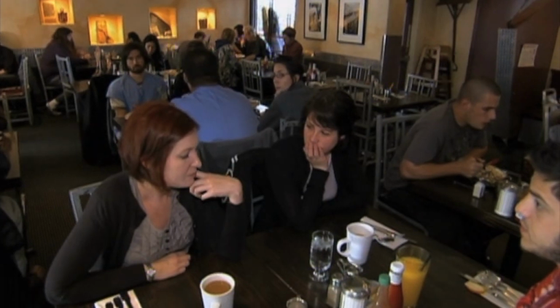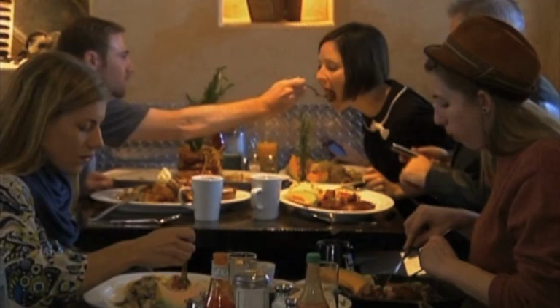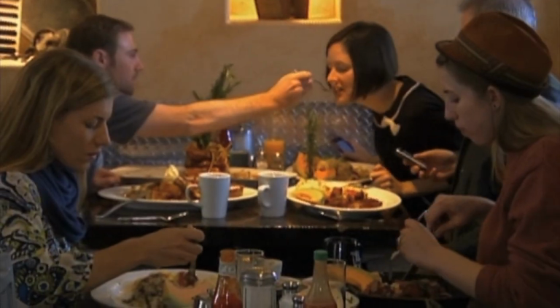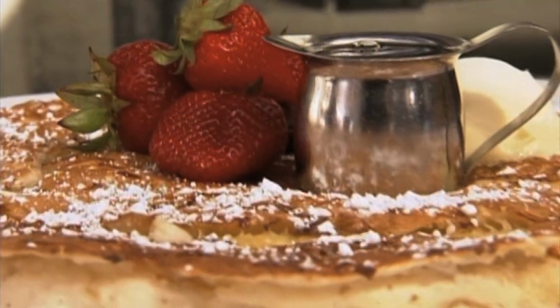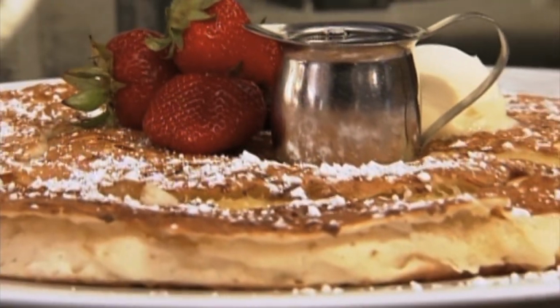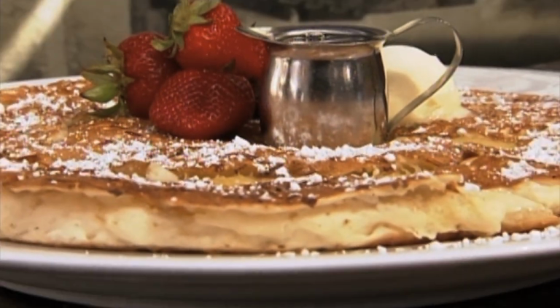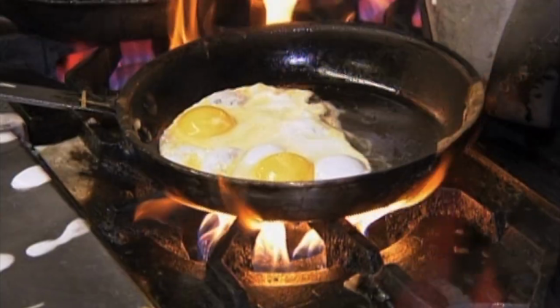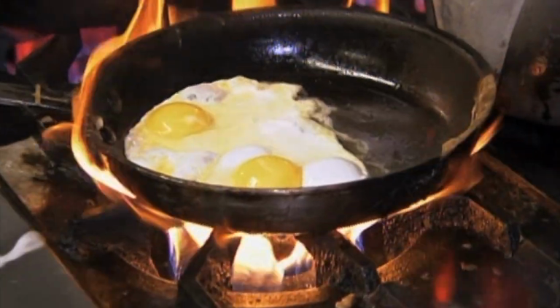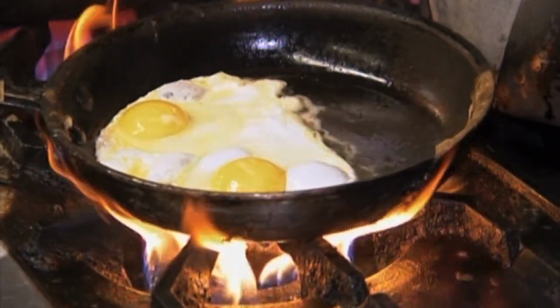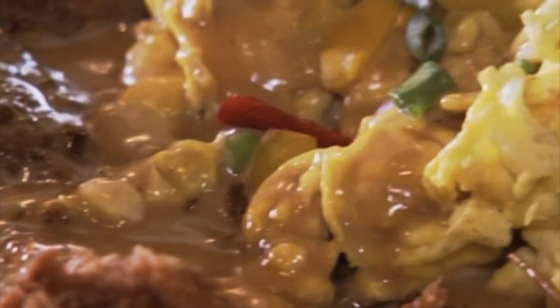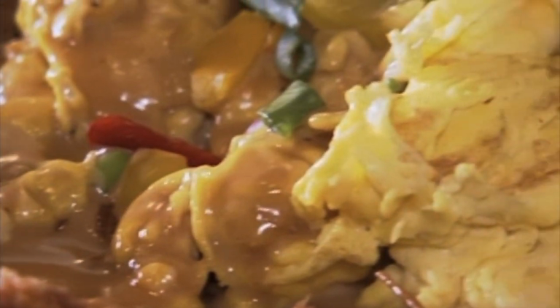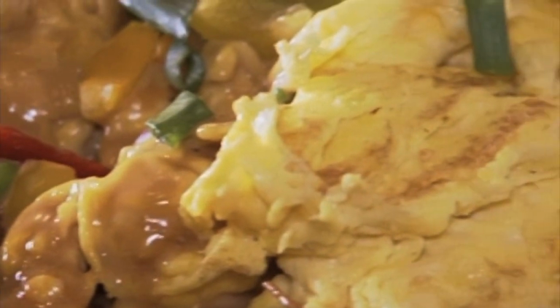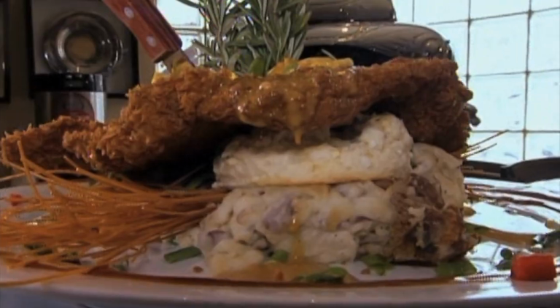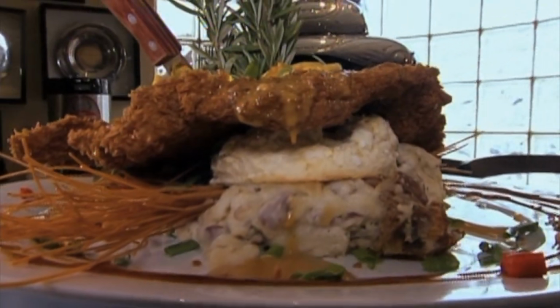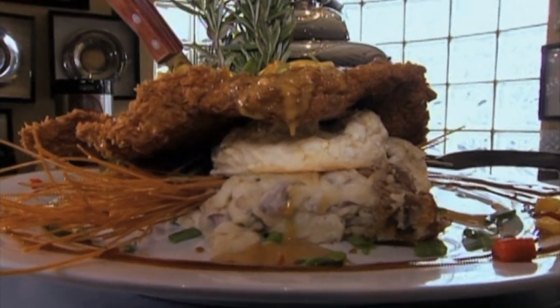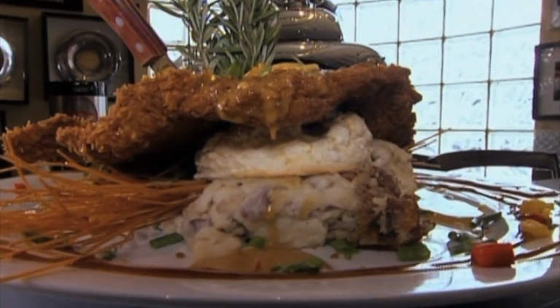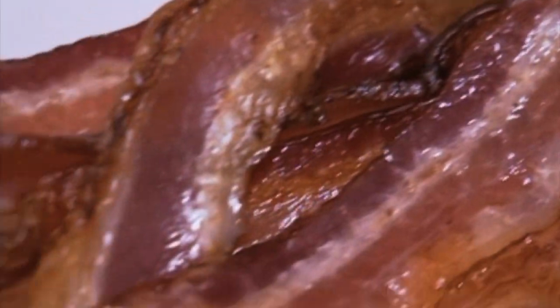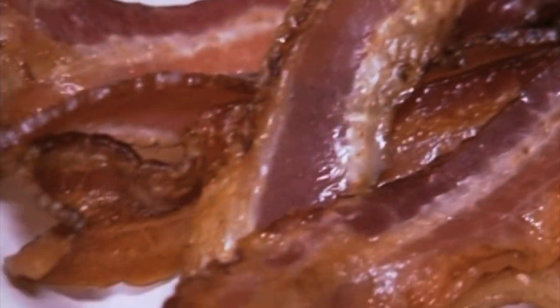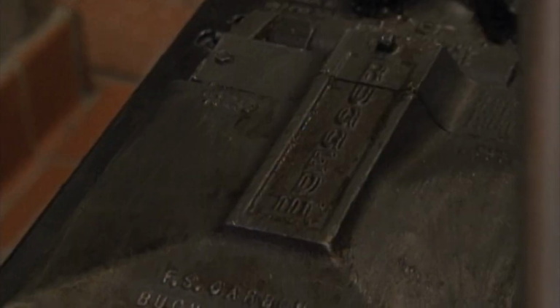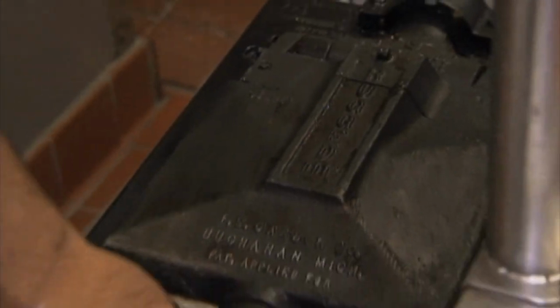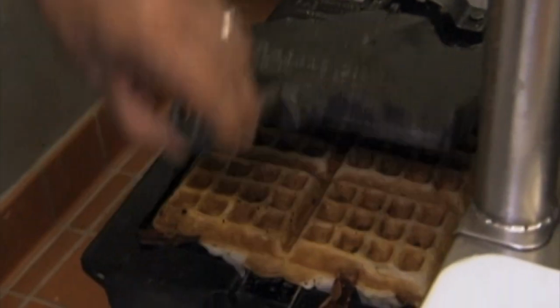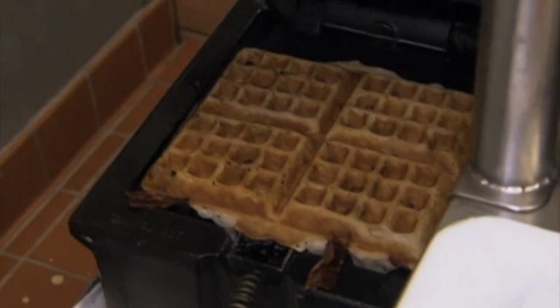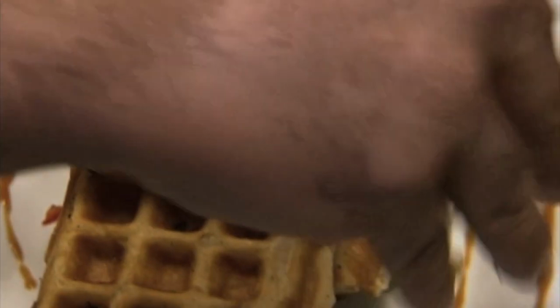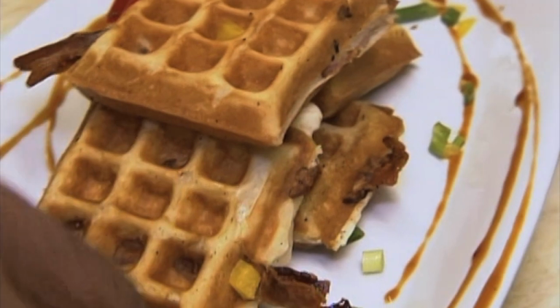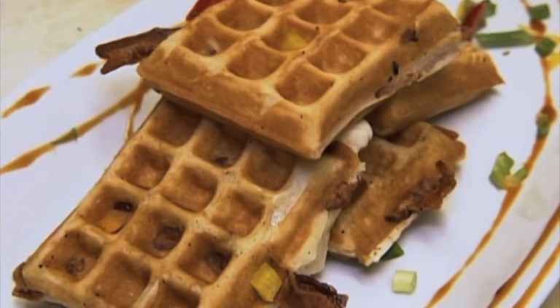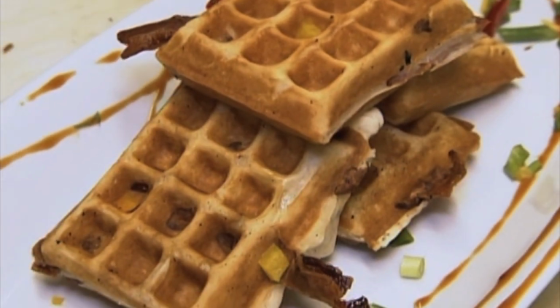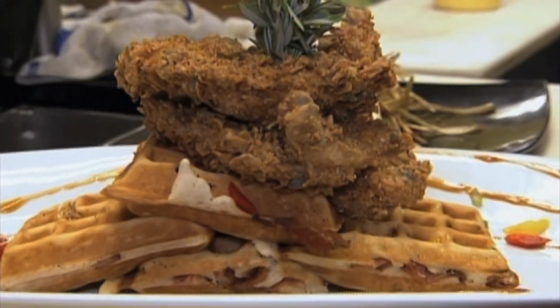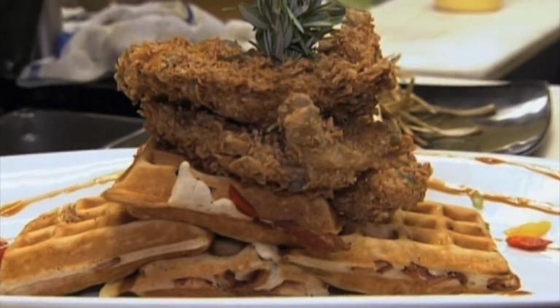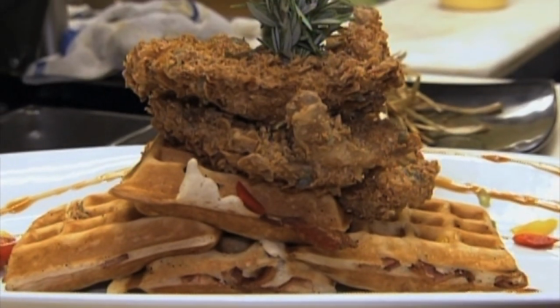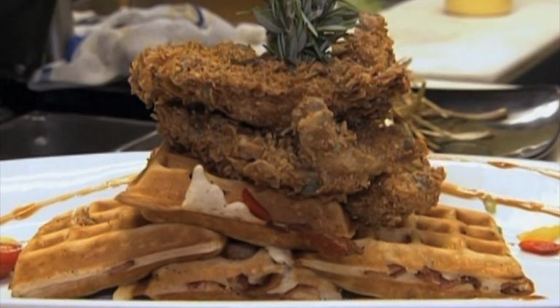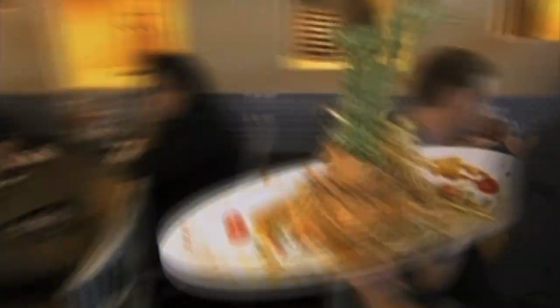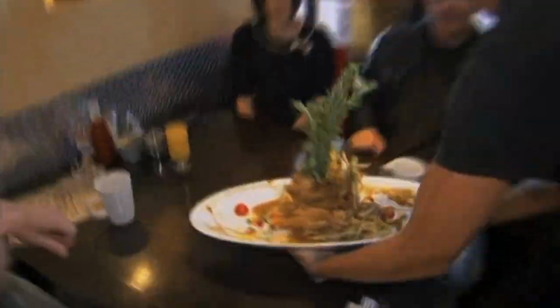Winner of countless People's Choice Awards for best breakfast and brunch, Hash House reels folks in with outrageously large portions, like the wildly popular bacon waffles topped with sage-fried chicken — a tasty tower that packs over 2,000 calories.